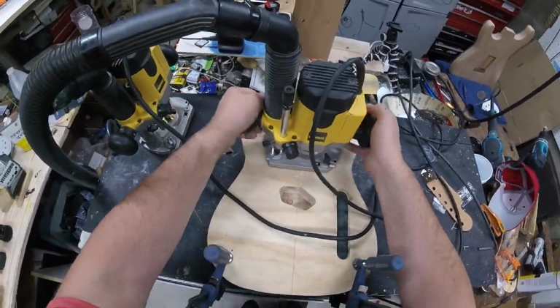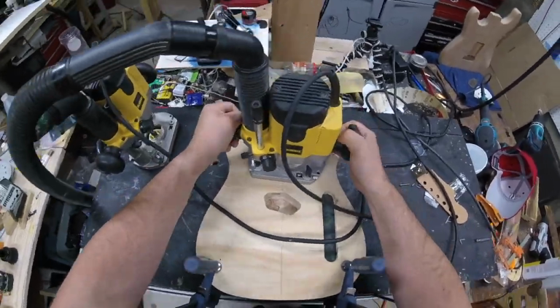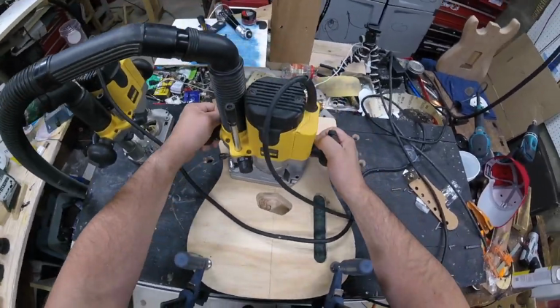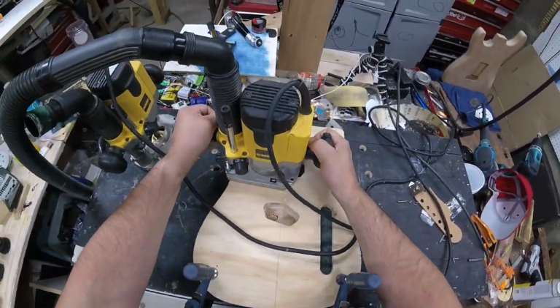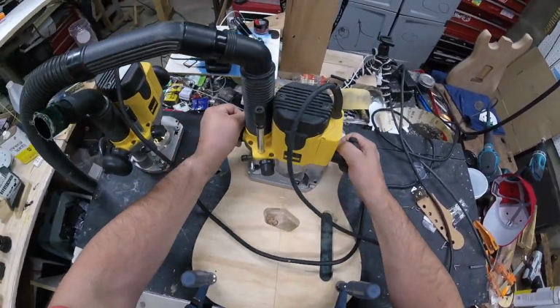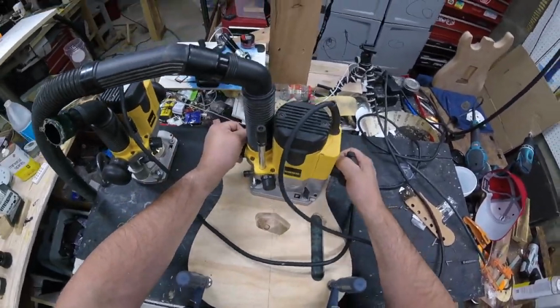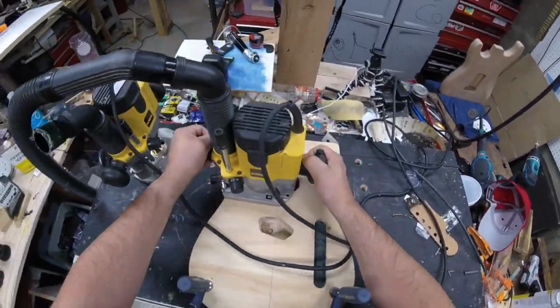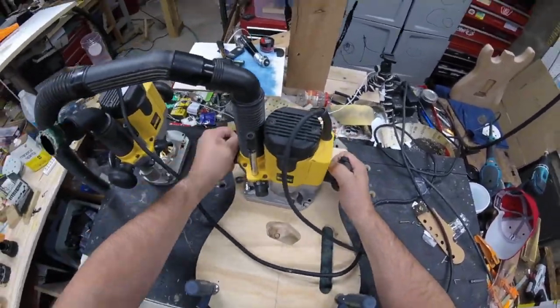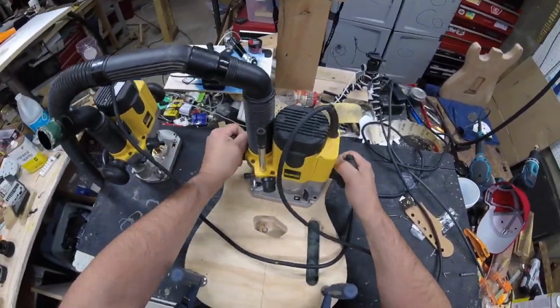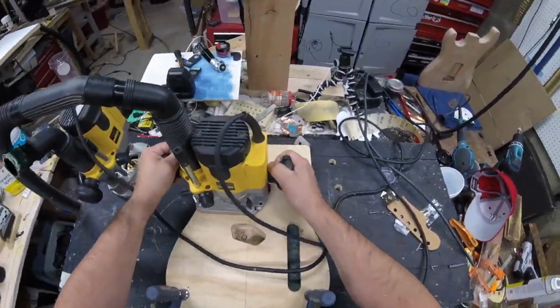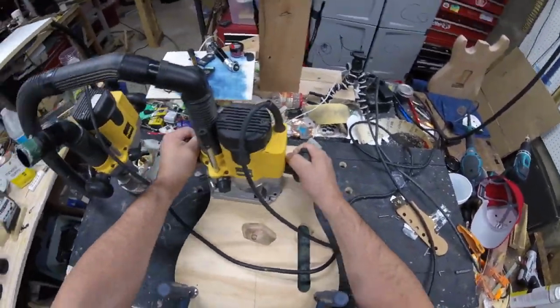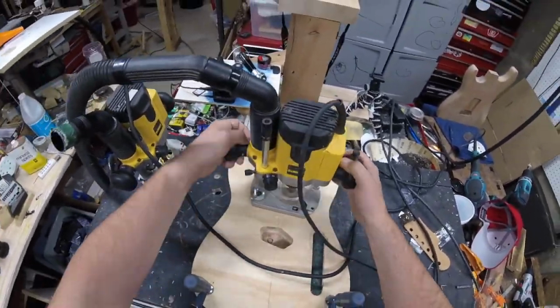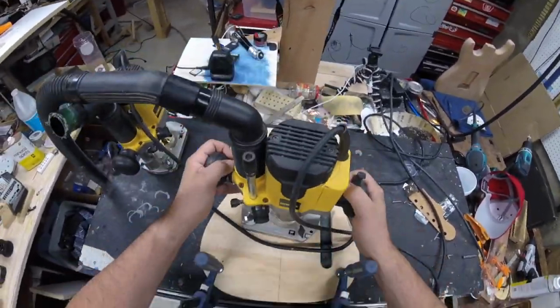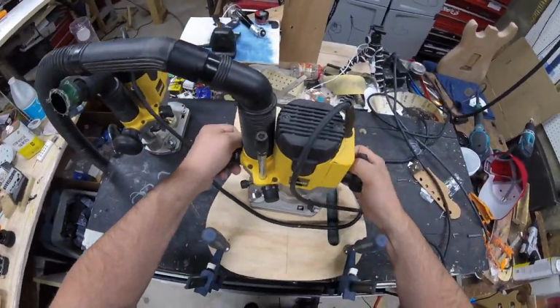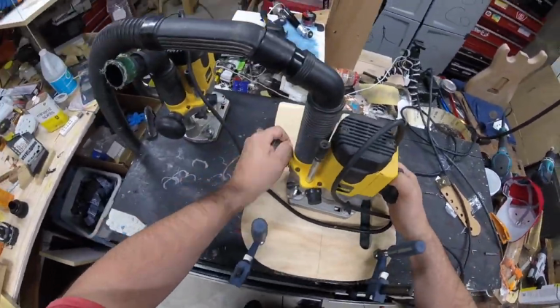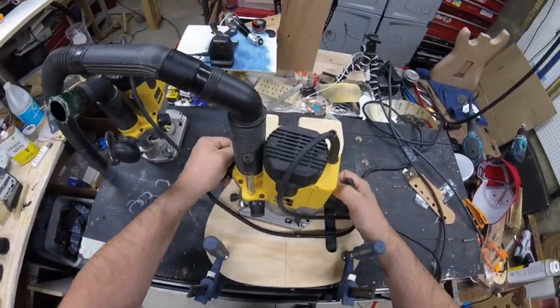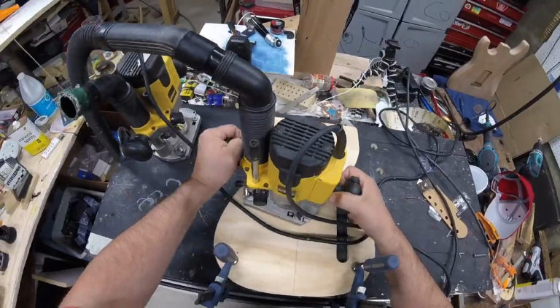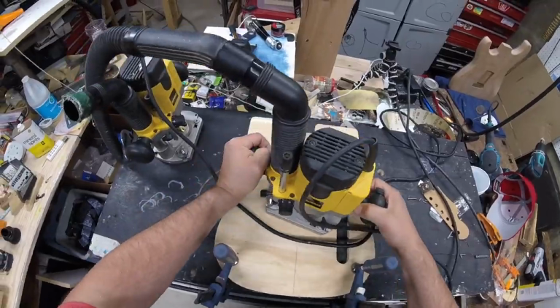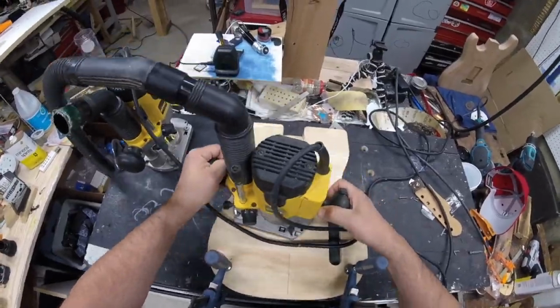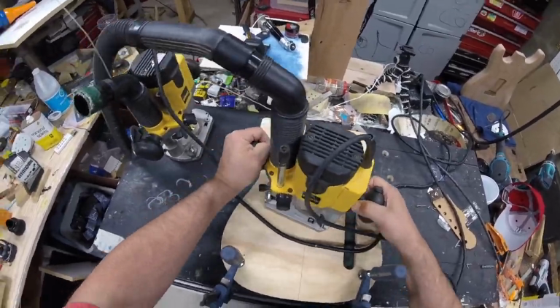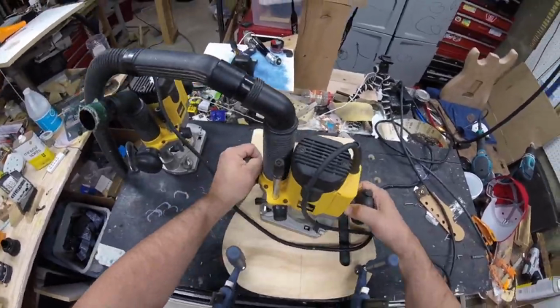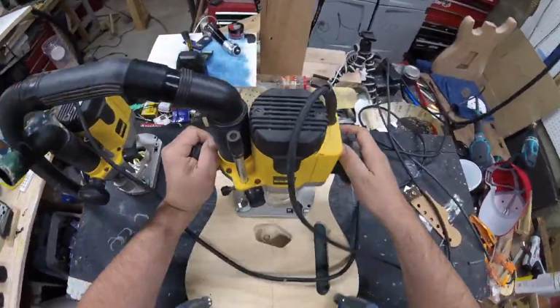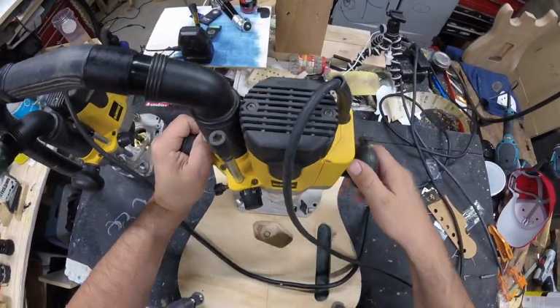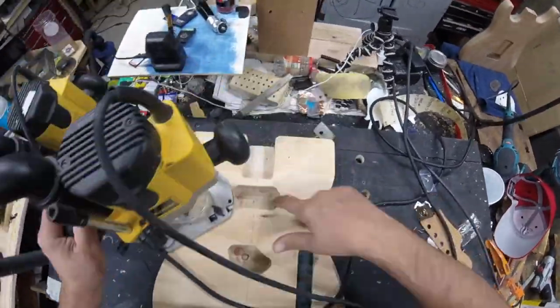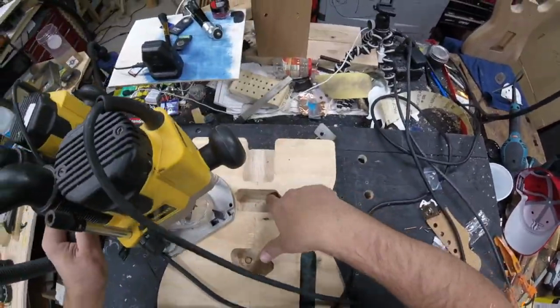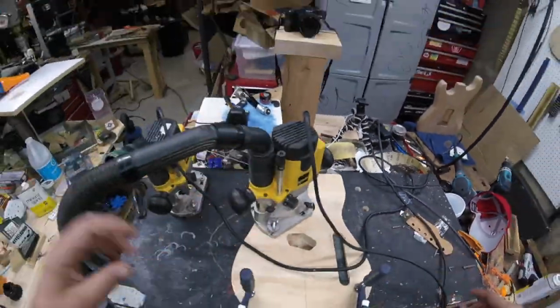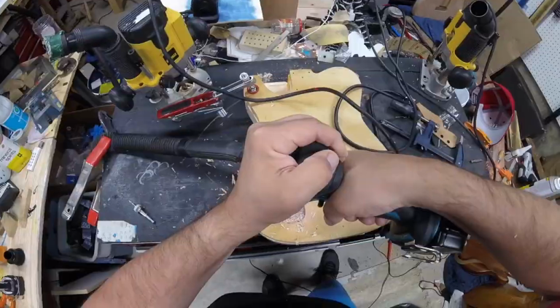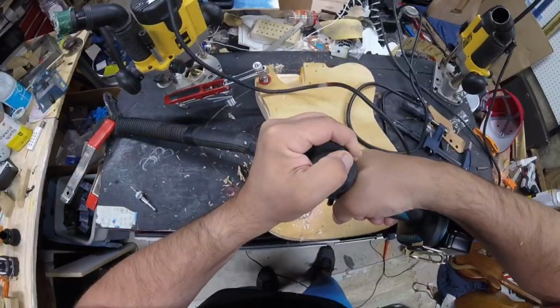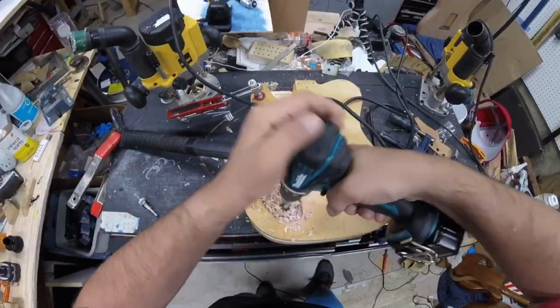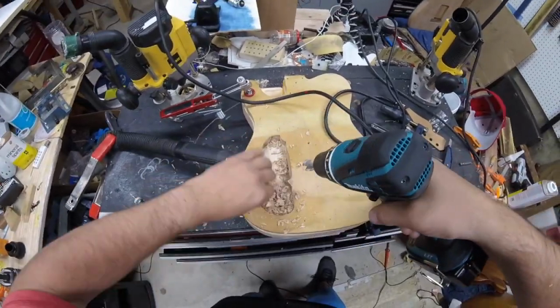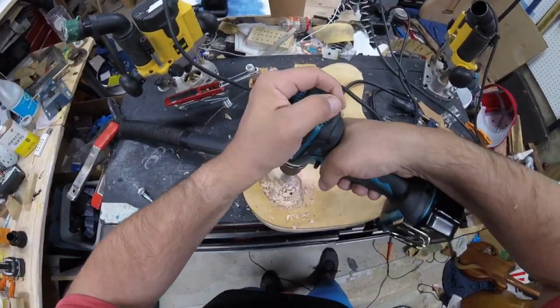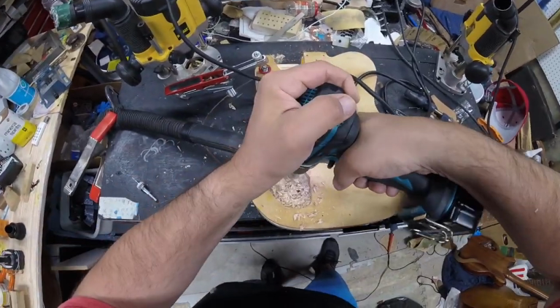We'll make the adjustment for the neck and then do the bridge, the neck, and the control cavity. All of this is clamped down to my tabletop with a couple of clamps.